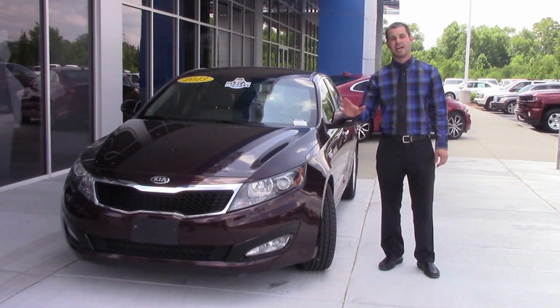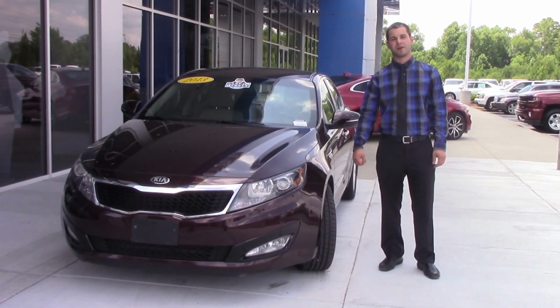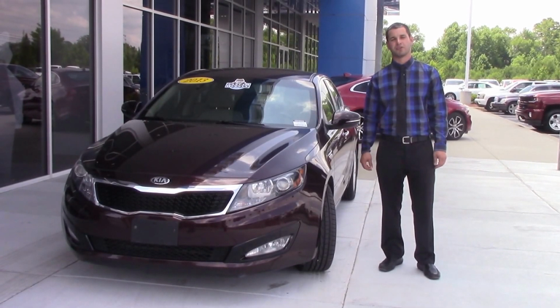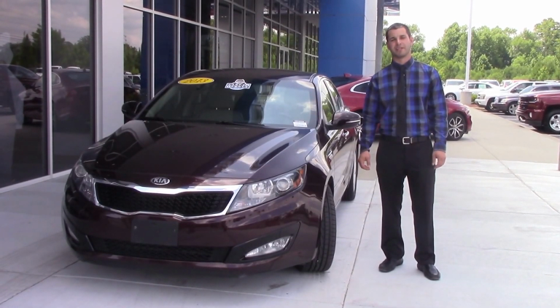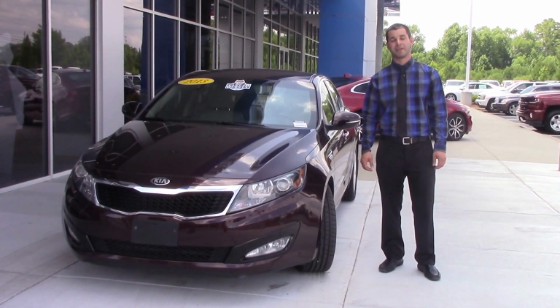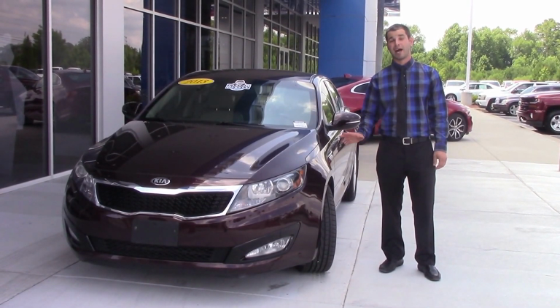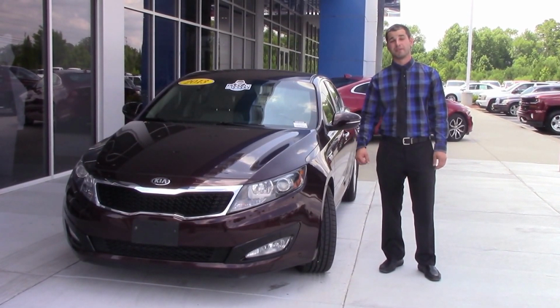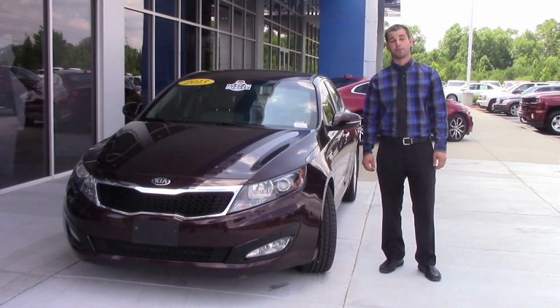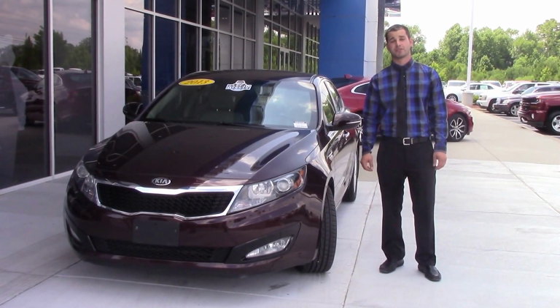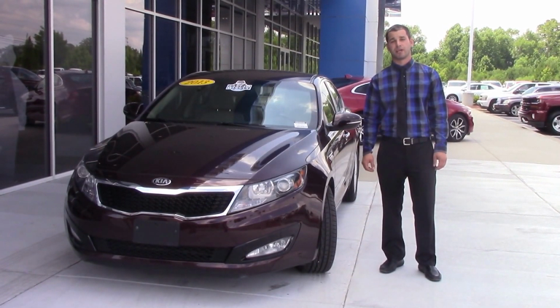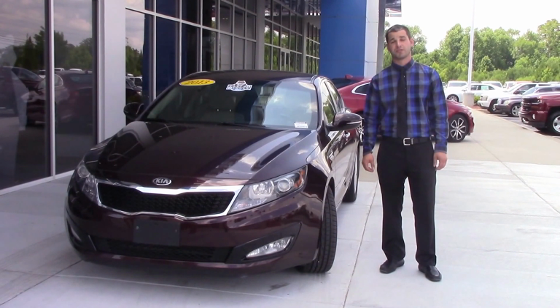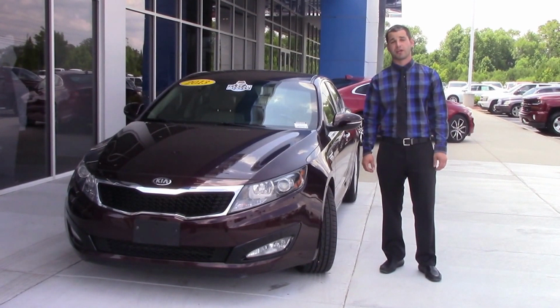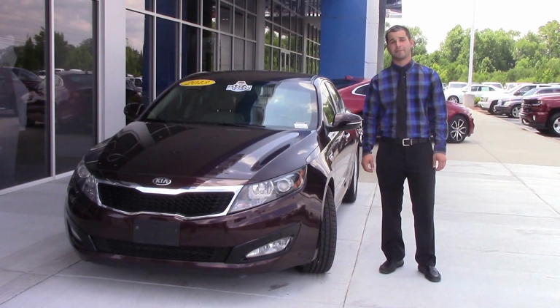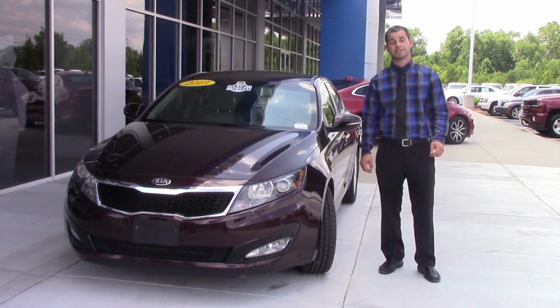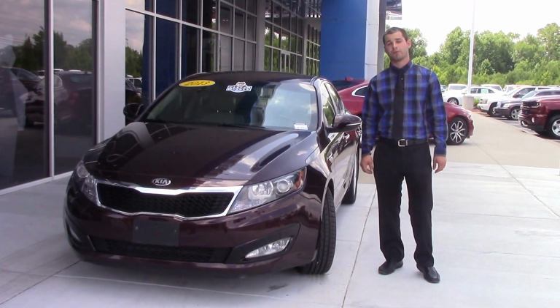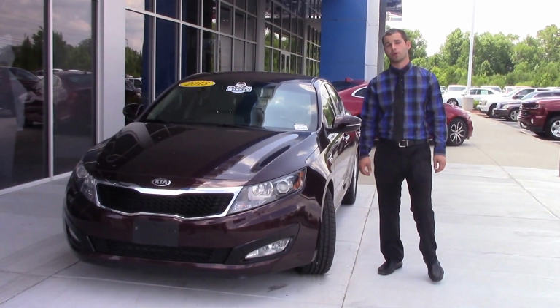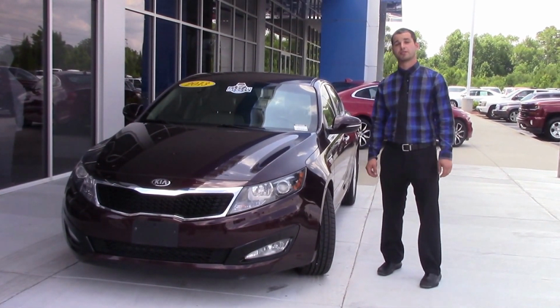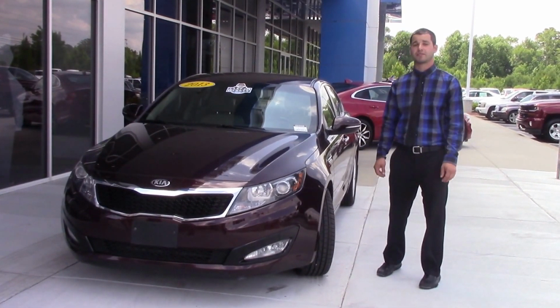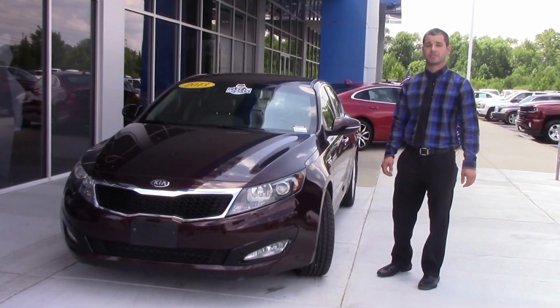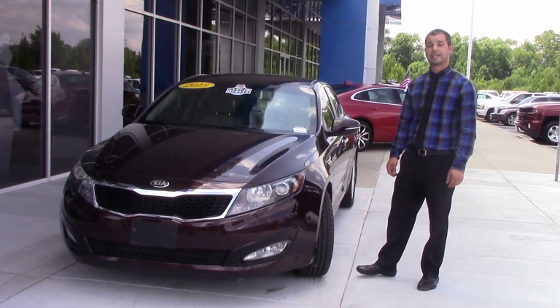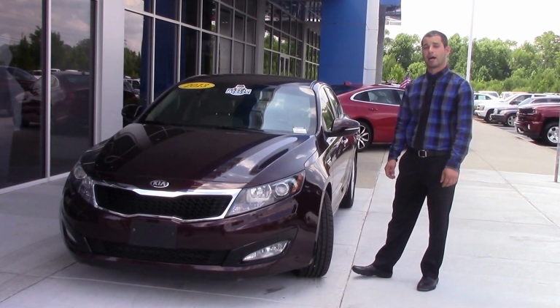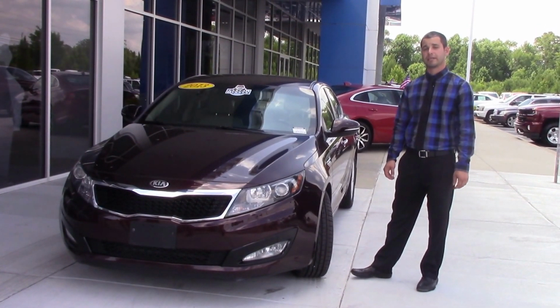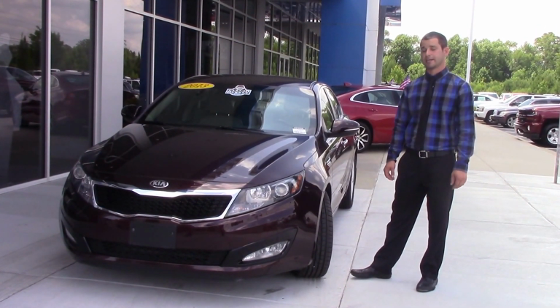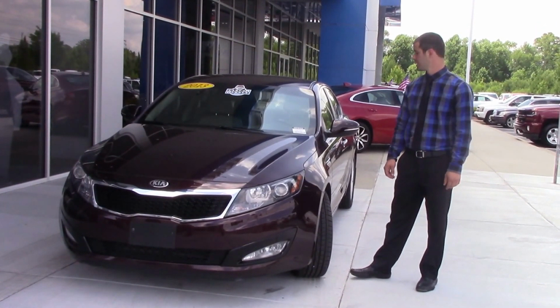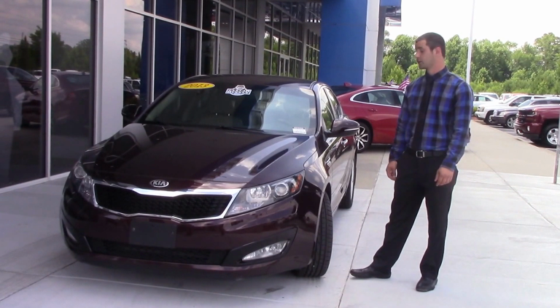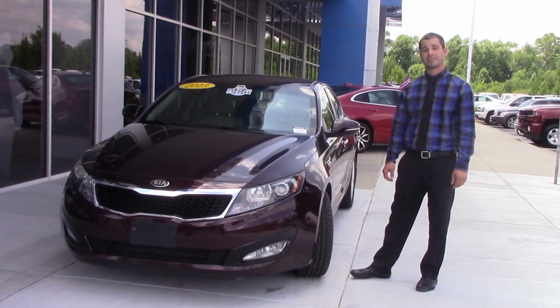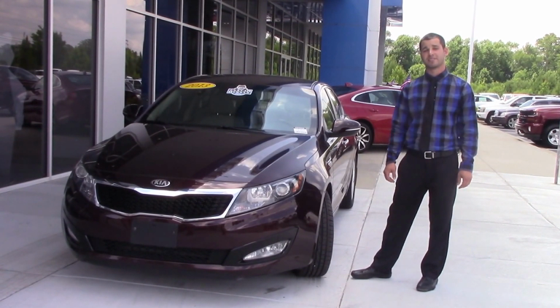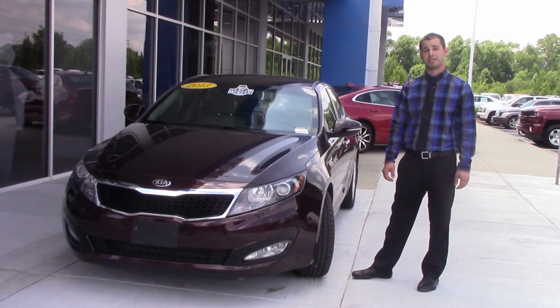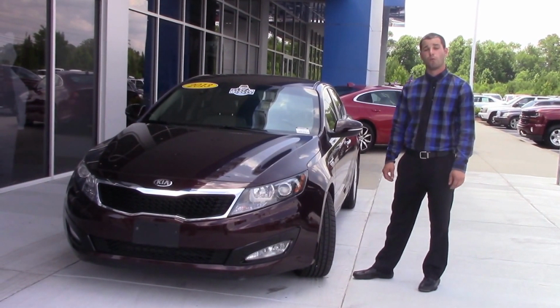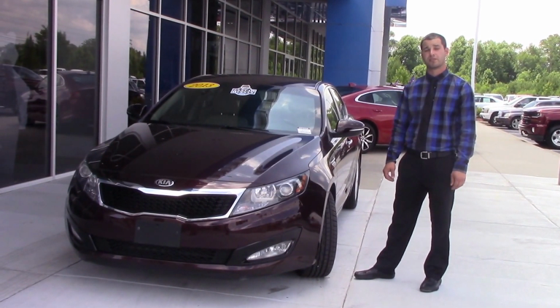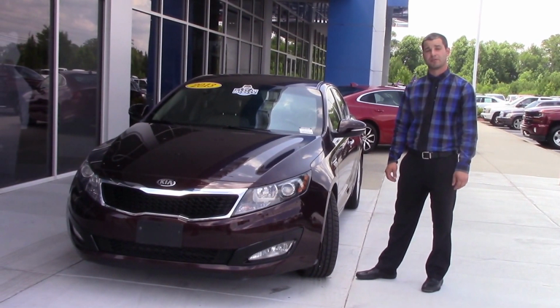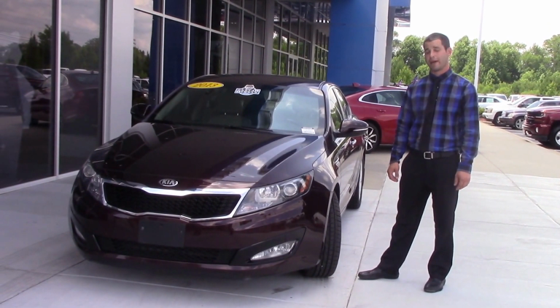Hey everybody, how are you doing today? I'm the guy from the new professional in Wiltzburg, Carolina. Today we have a 2013 Kia Optima. The stock number is going to be C1032A.